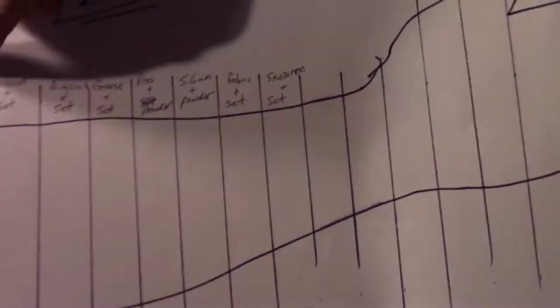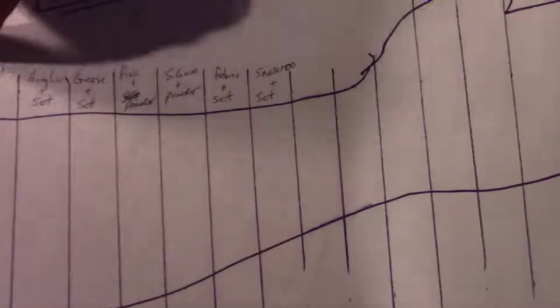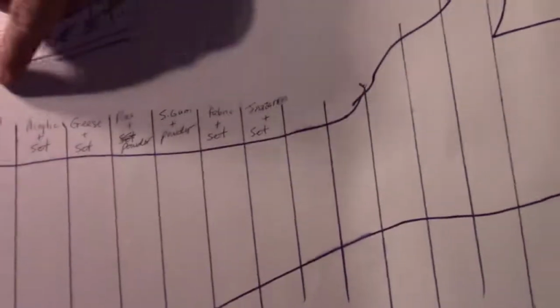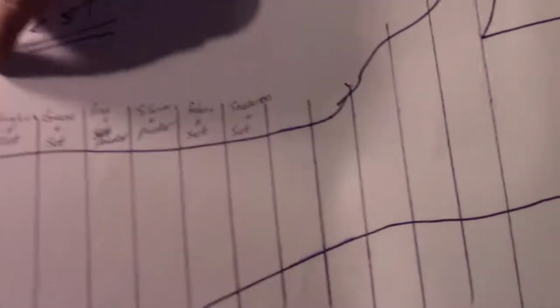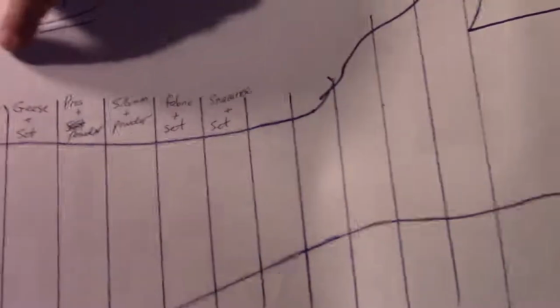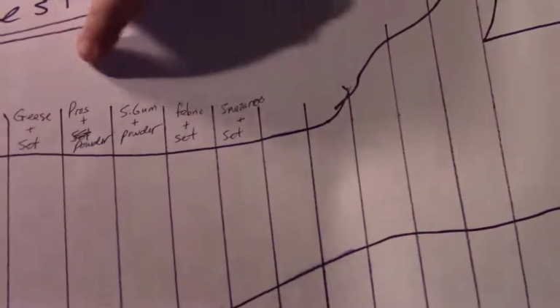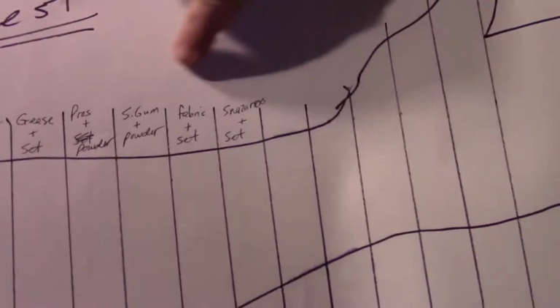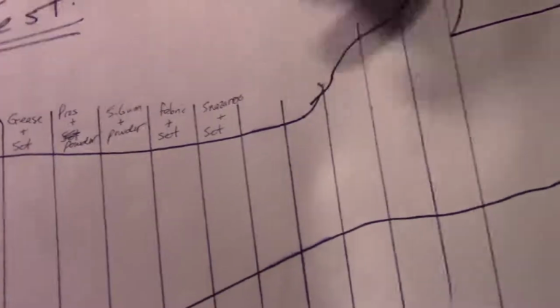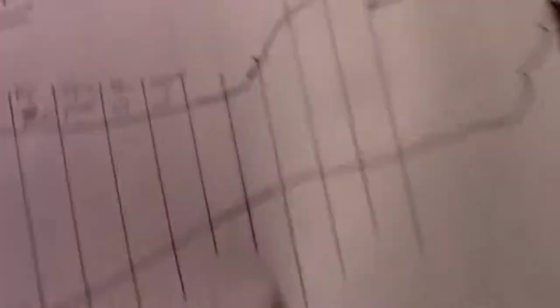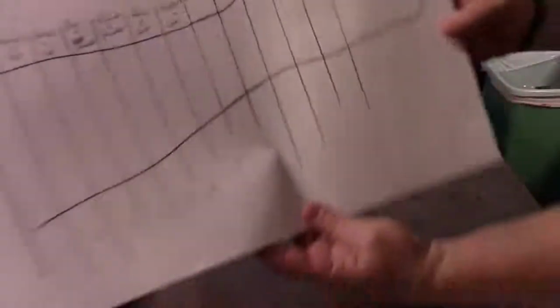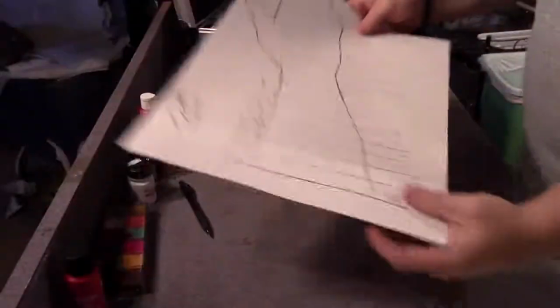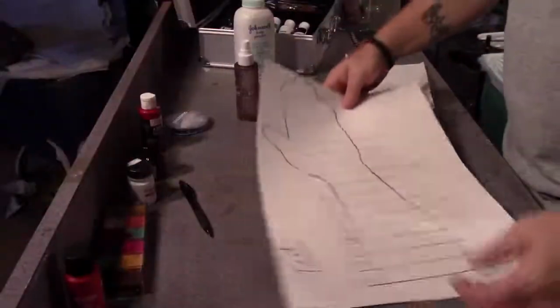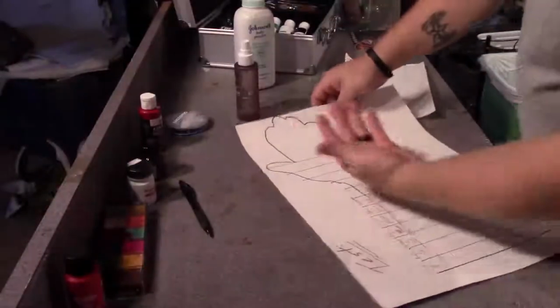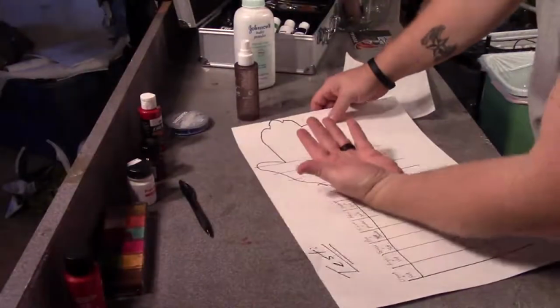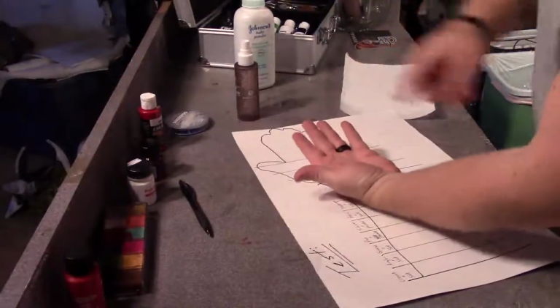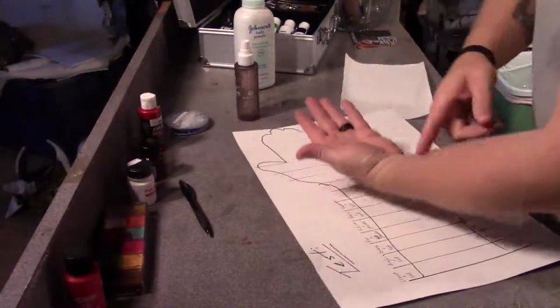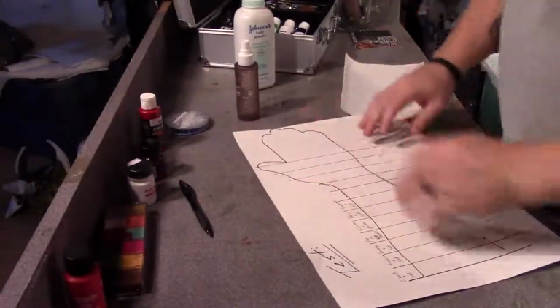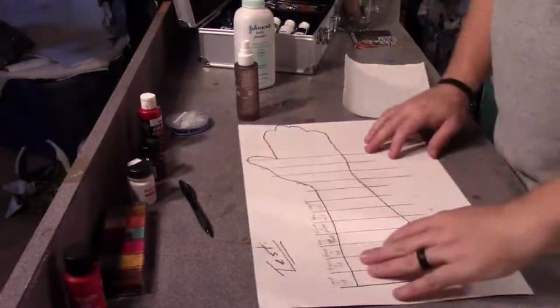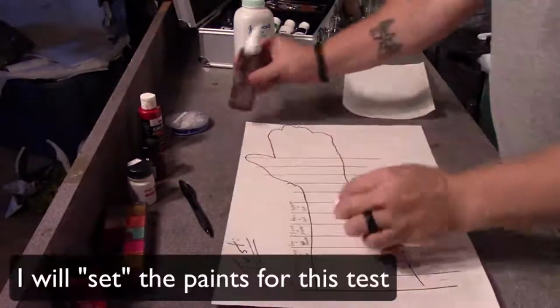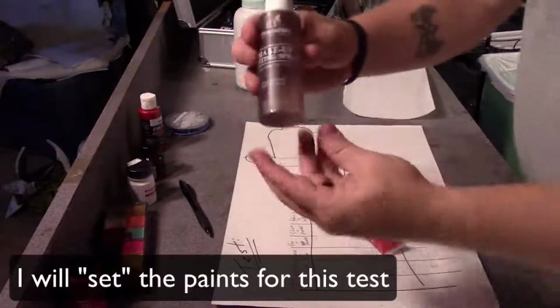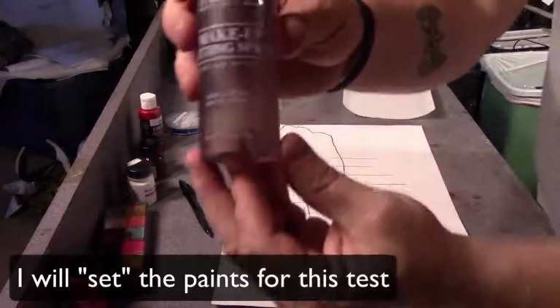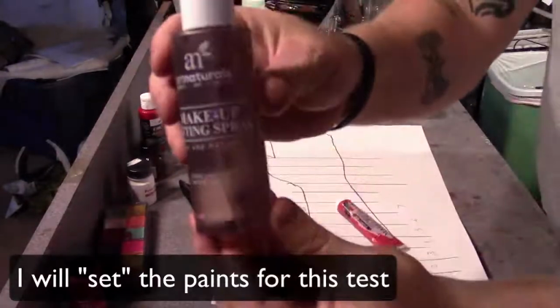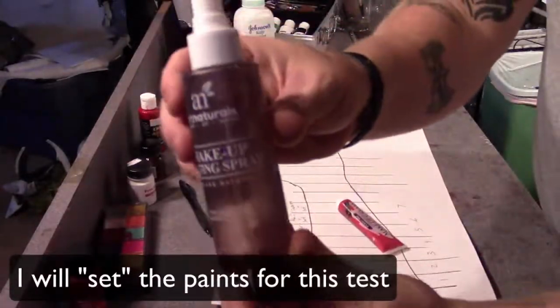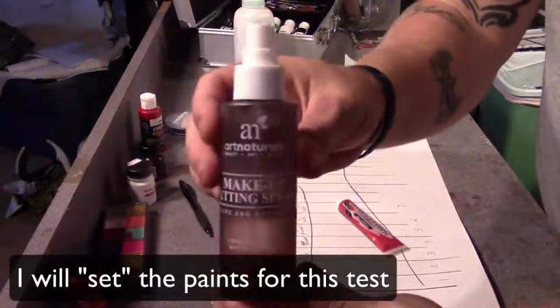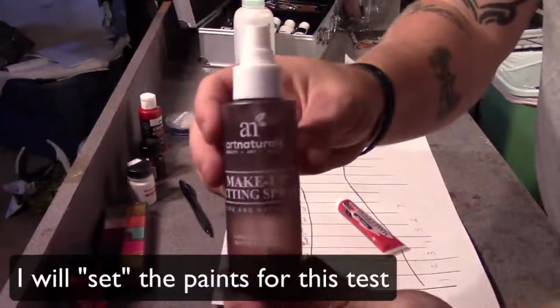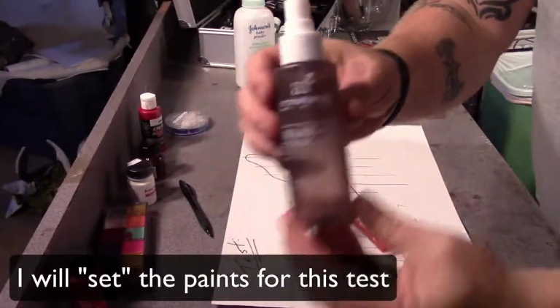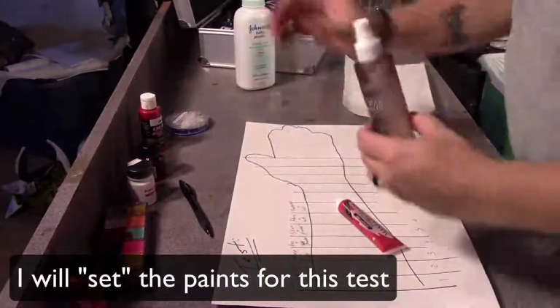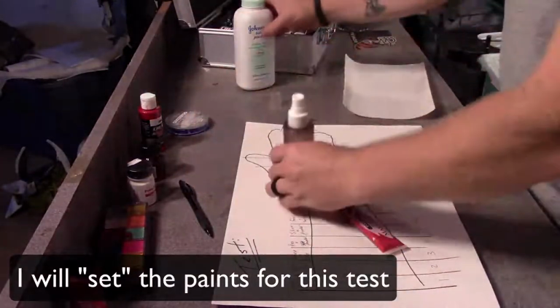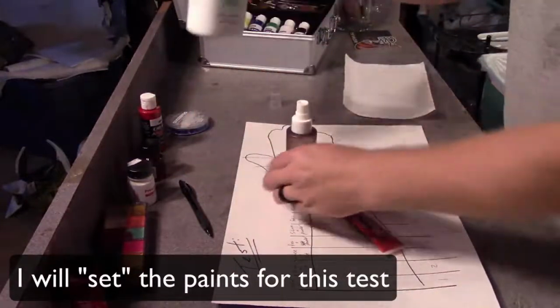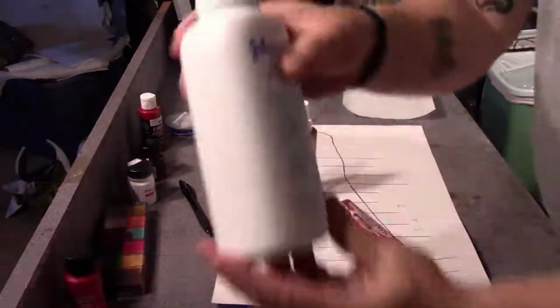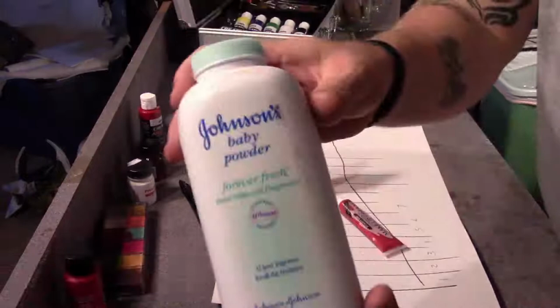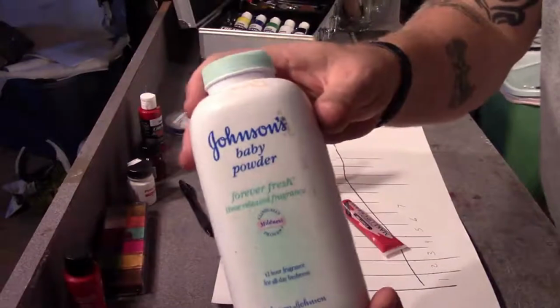It's important to start off with a template like I did that you will never really use and will throw away. For this test I'm going to set the paints using an actual paint setter as well as some baby powder. This will help to make sure they stay on.